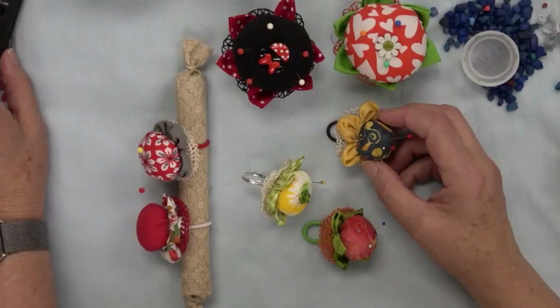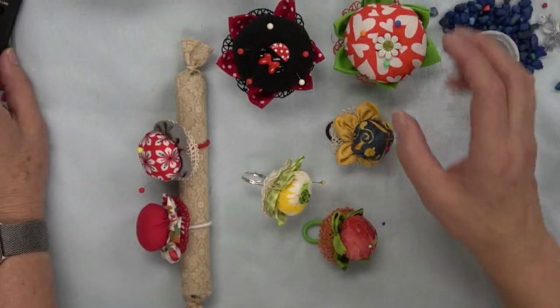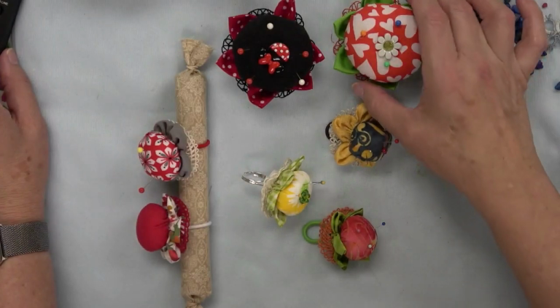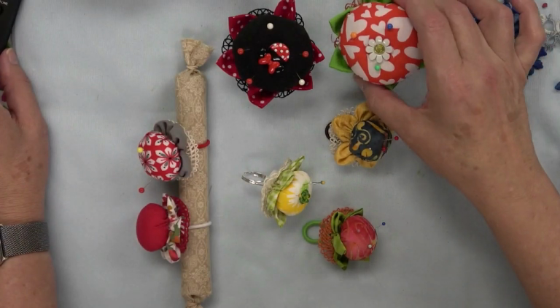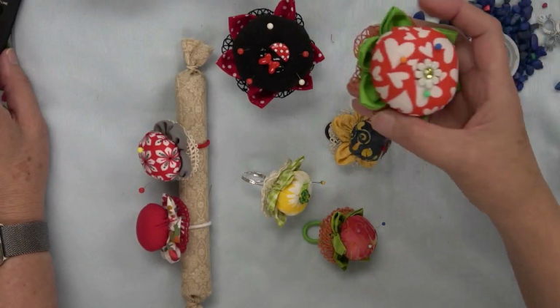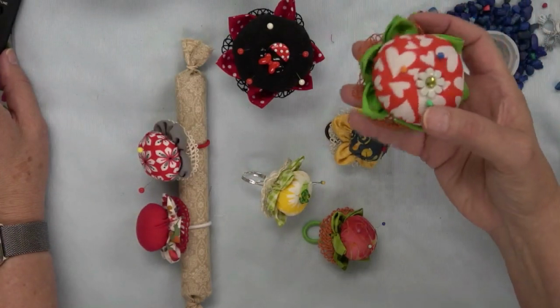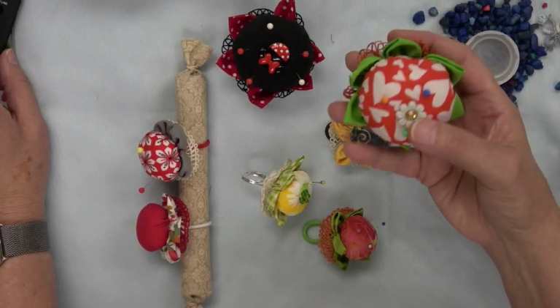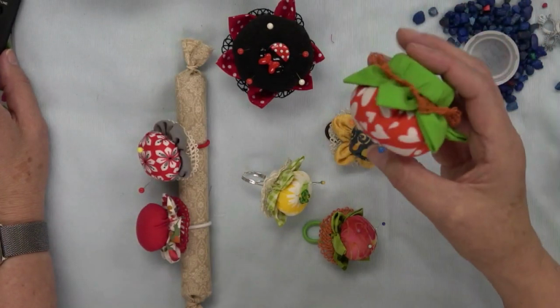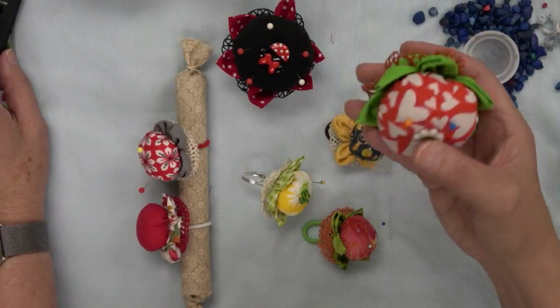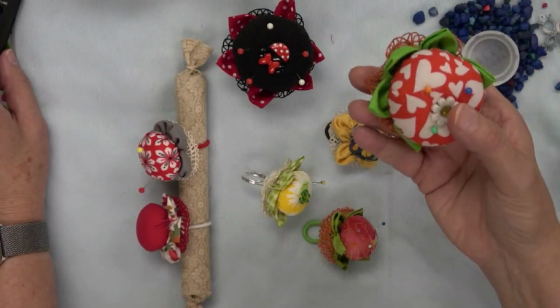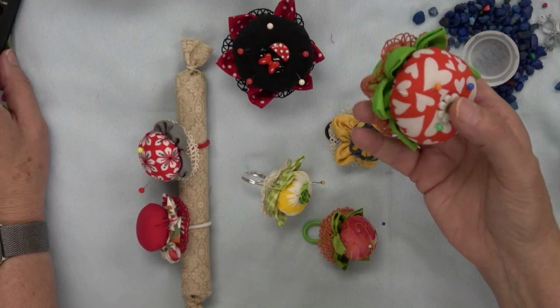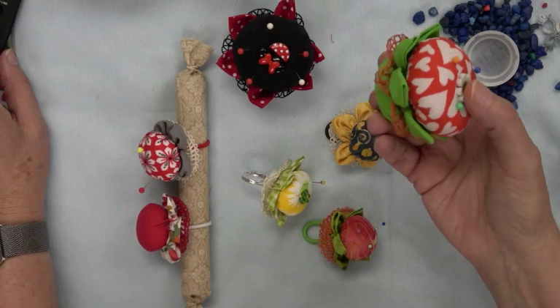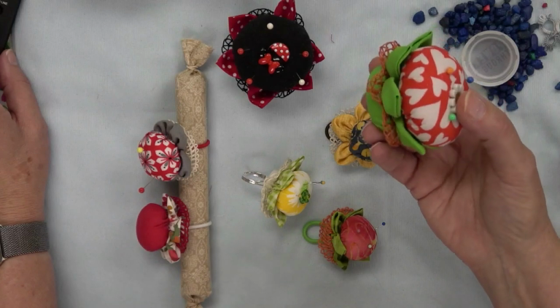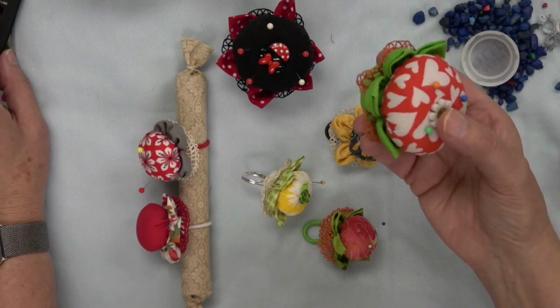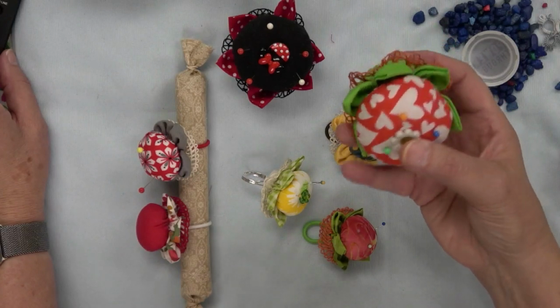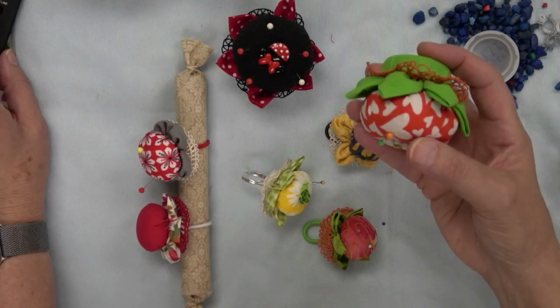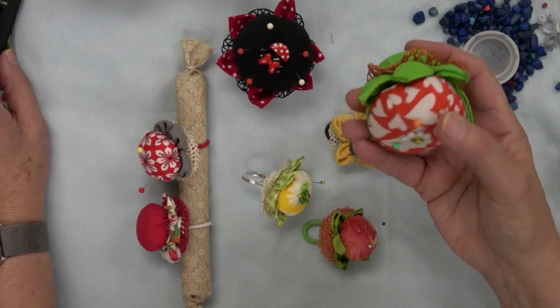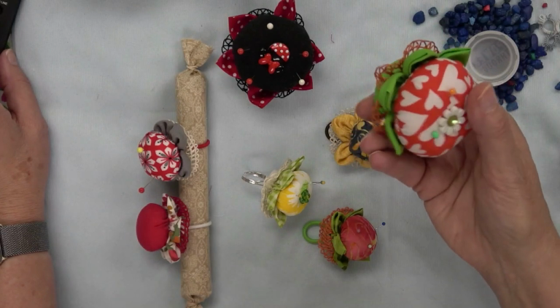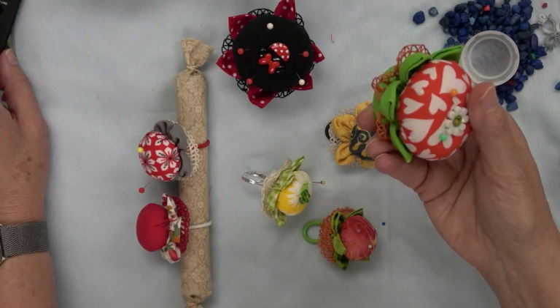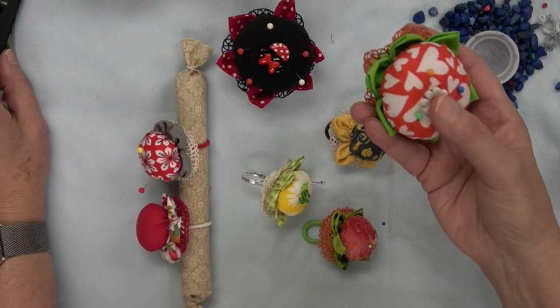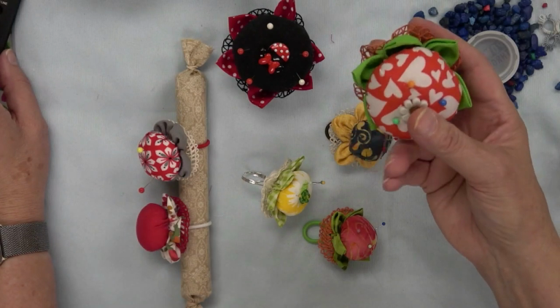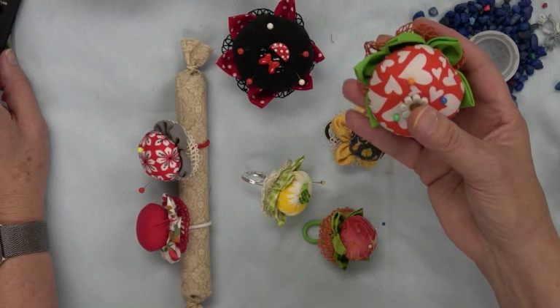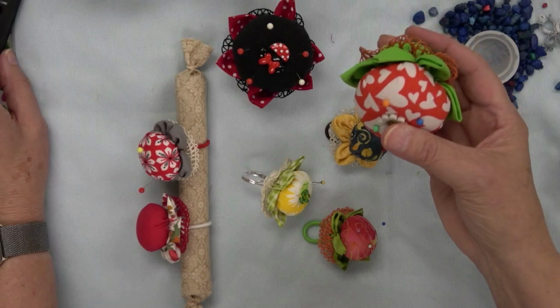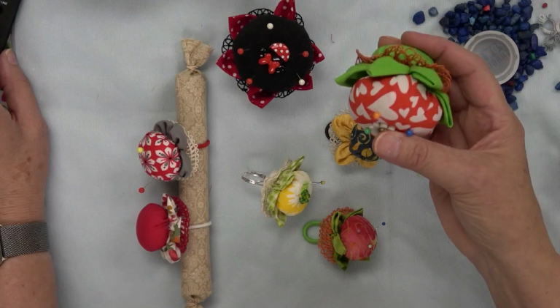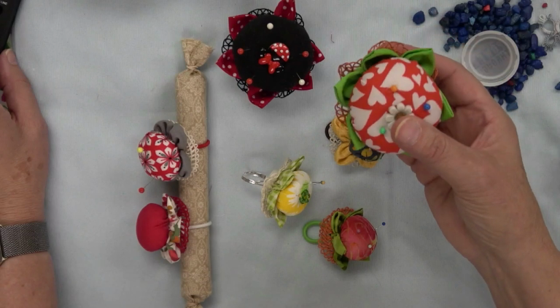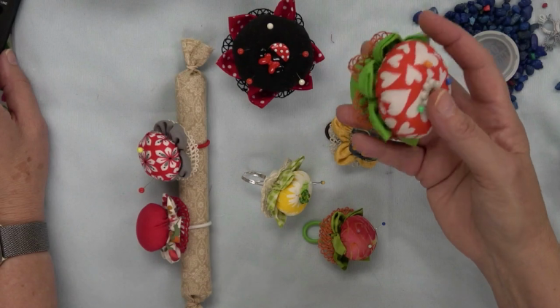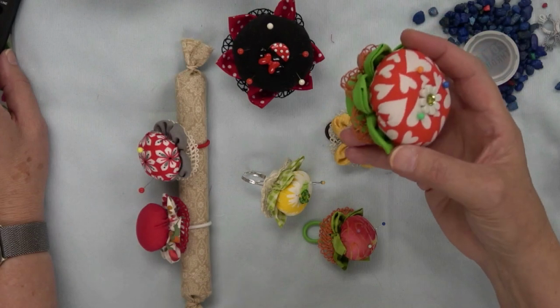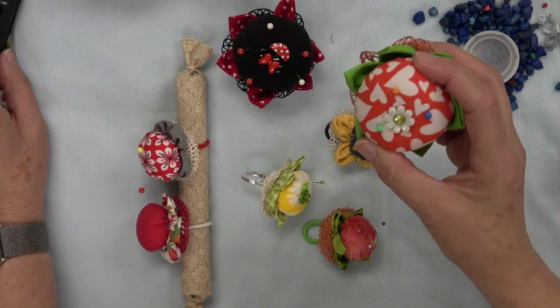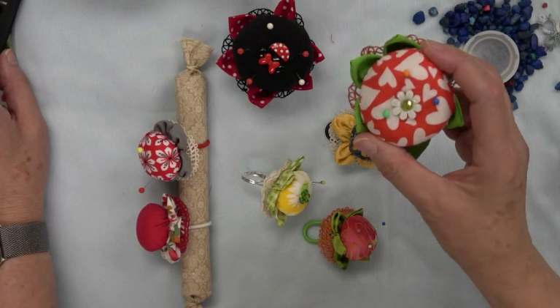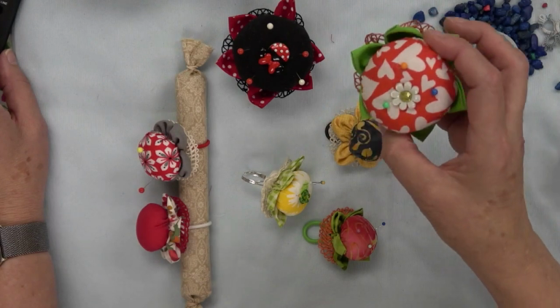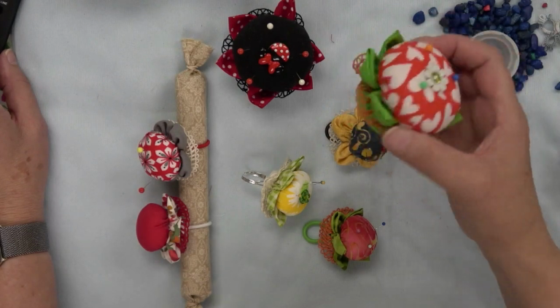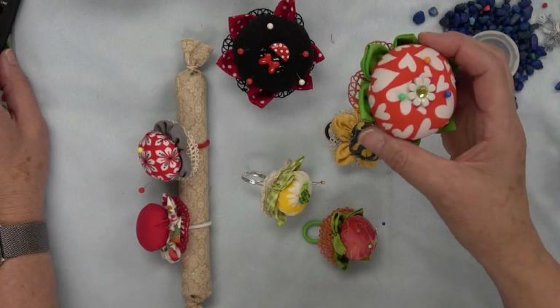These are some little pin cushions that are really quick to make, and they would make a great gift, a great way to use up your scraps, and you don't even have to have a sewing machine to make these — just a hot glue gun and a needle and thread is about it.